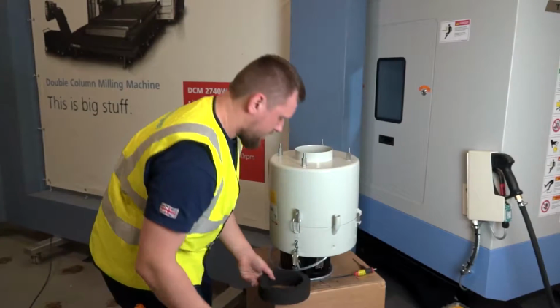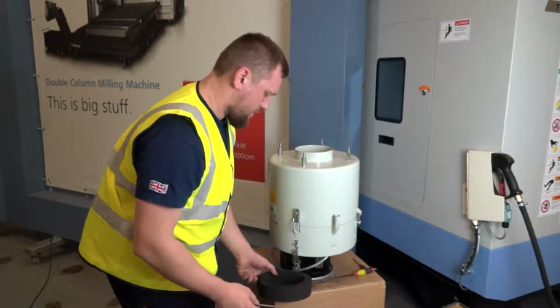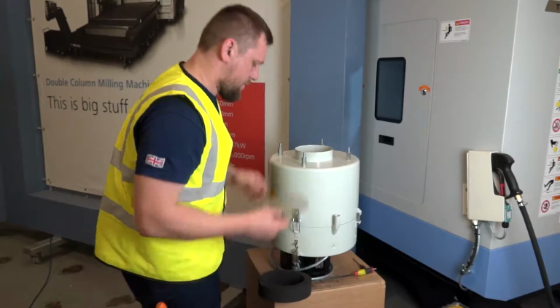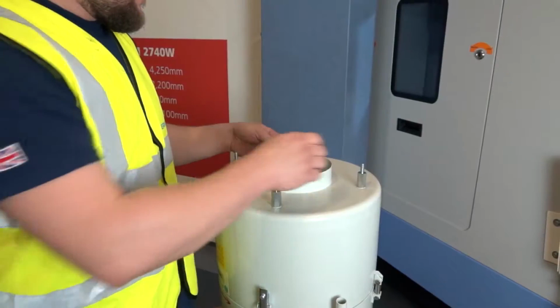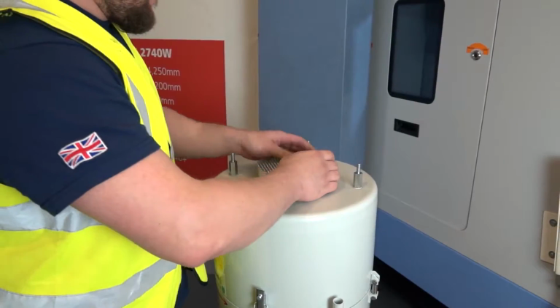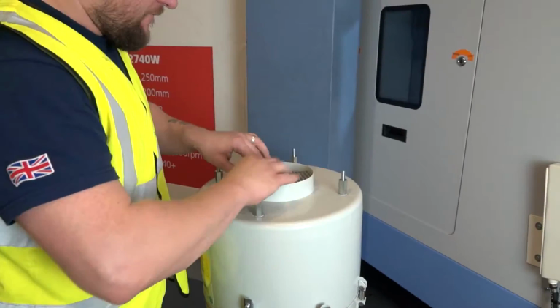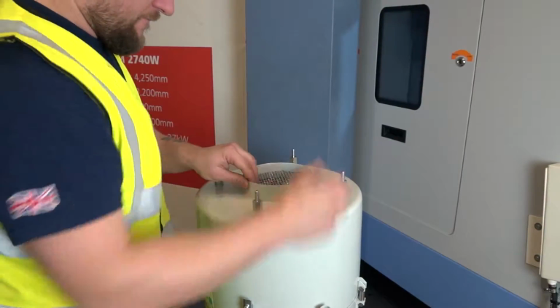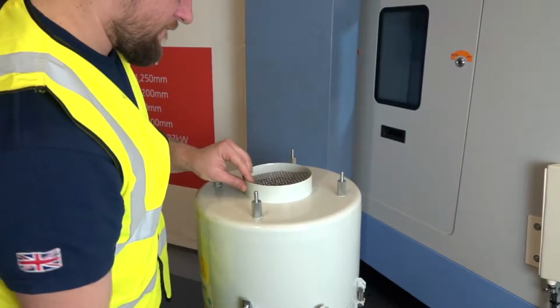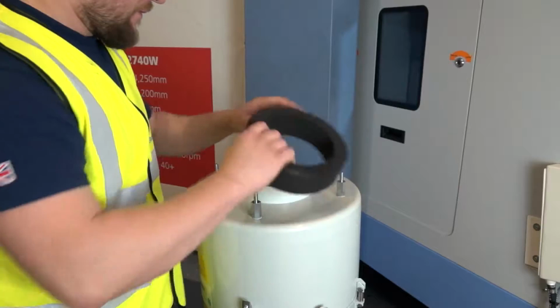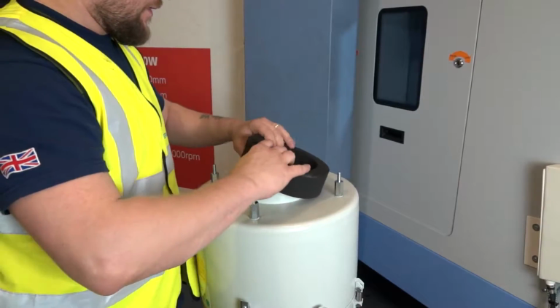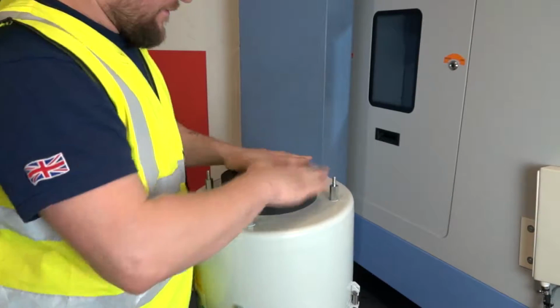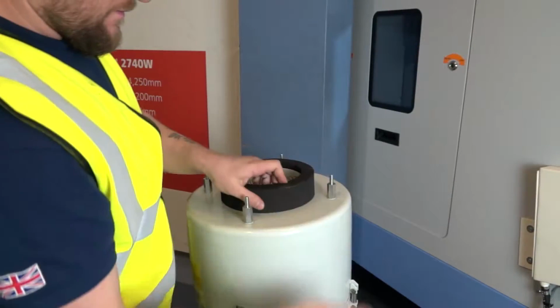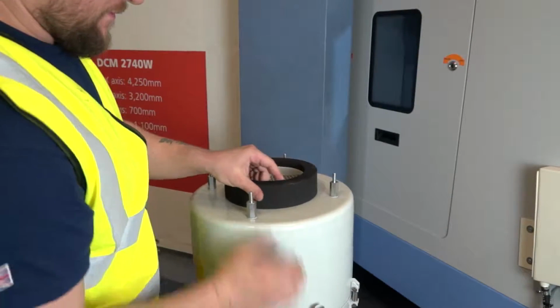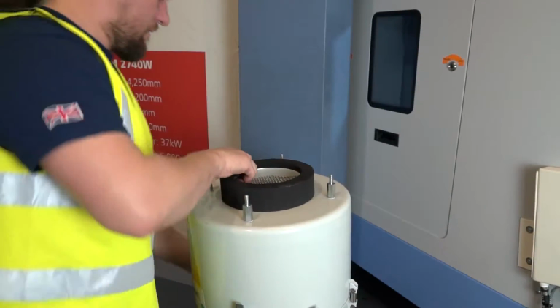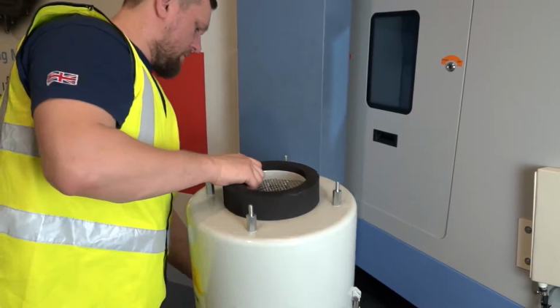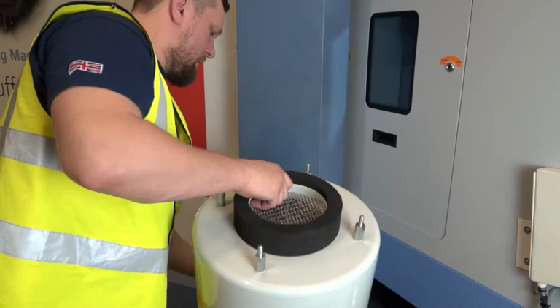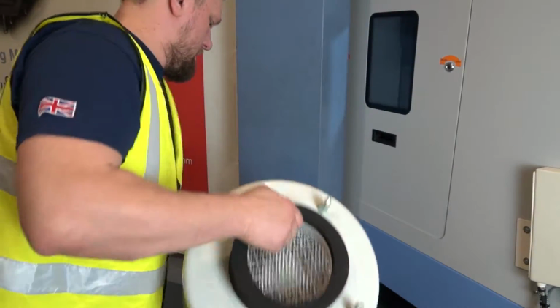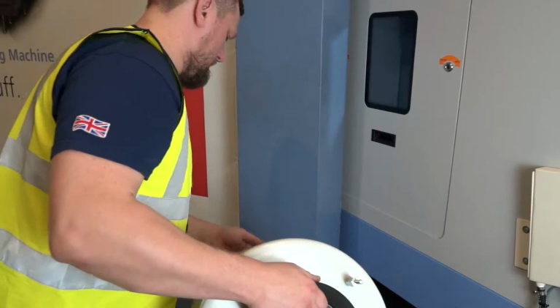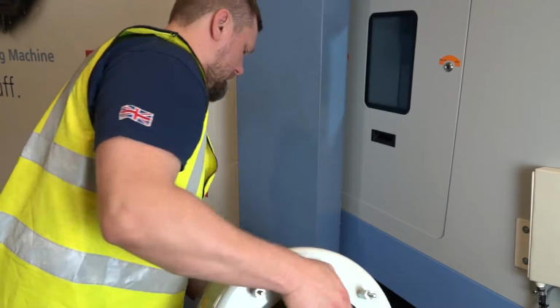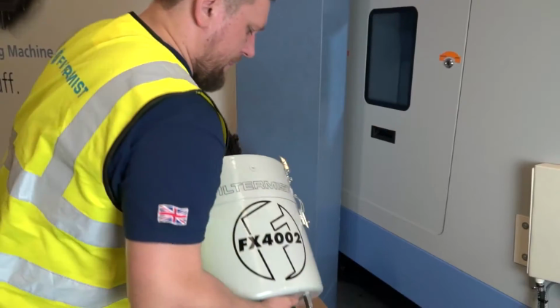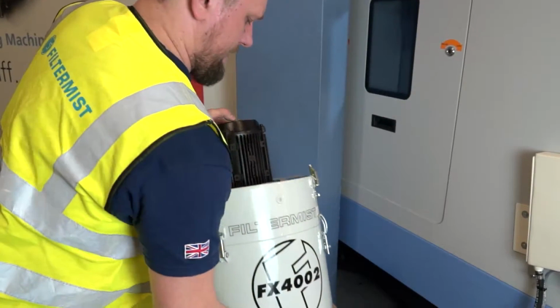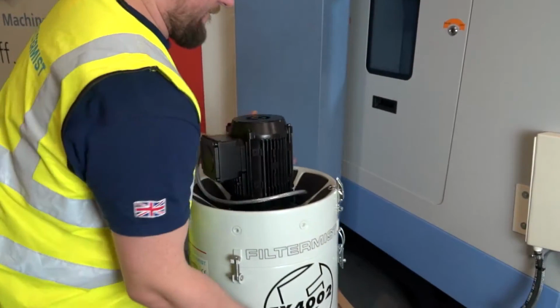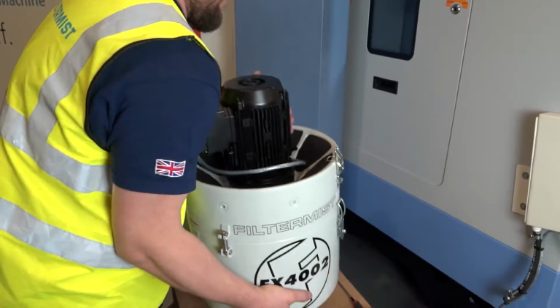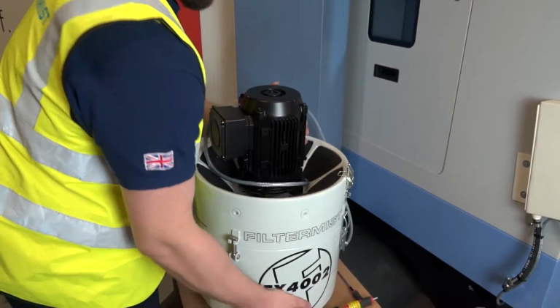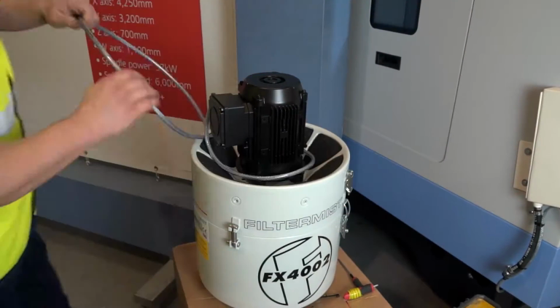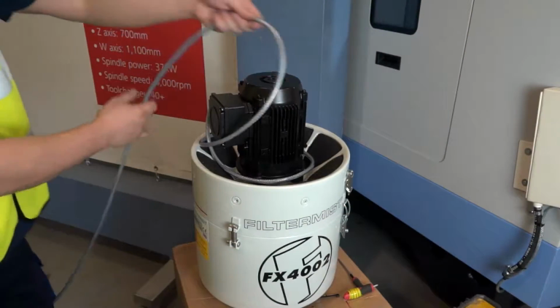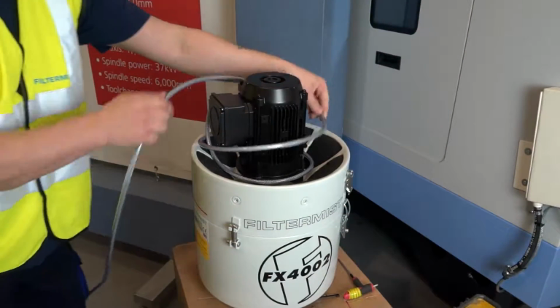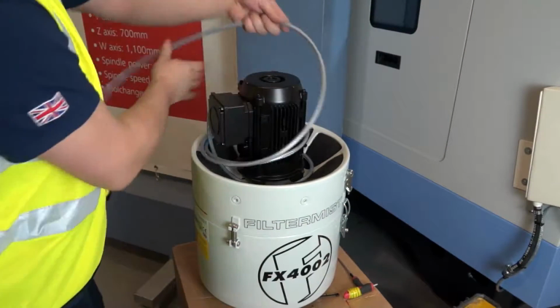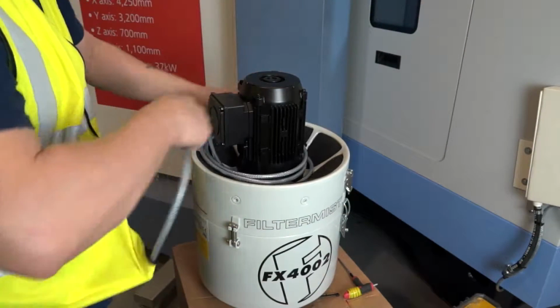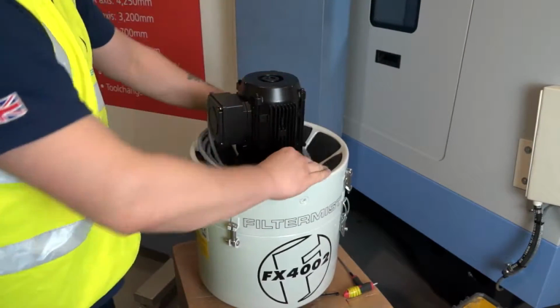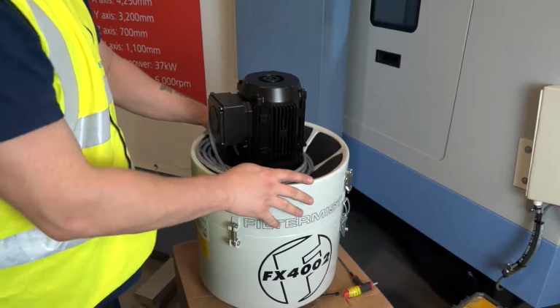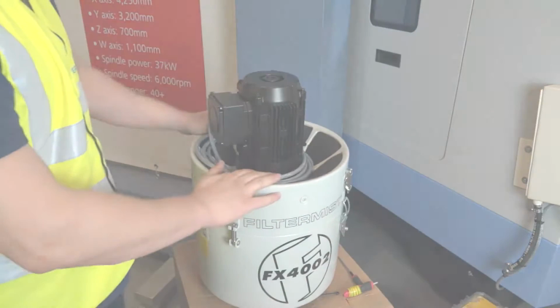Position the wire mesh and fit the foam collar seal around the inlet spigot. The filter mist unit can only be started by using the control device provided for that purpose. This also applies when restarting the machinery after stoppage.